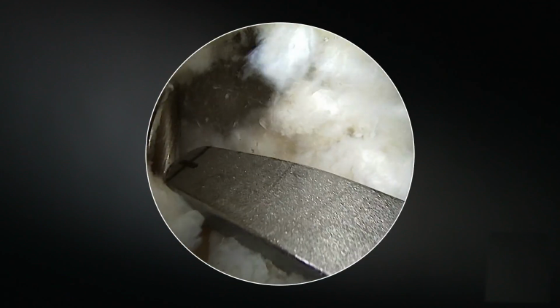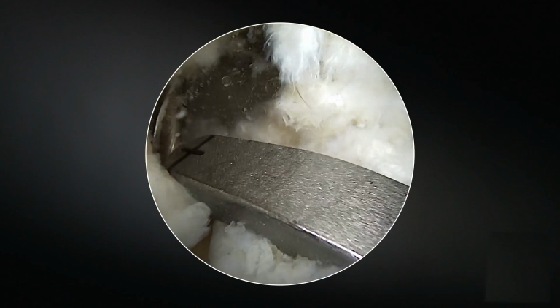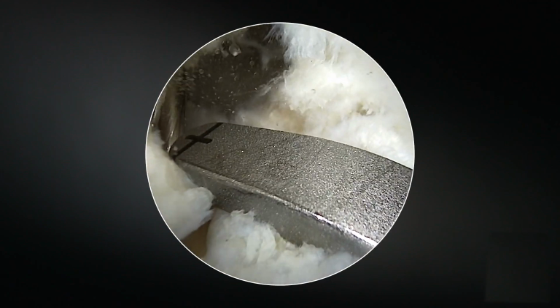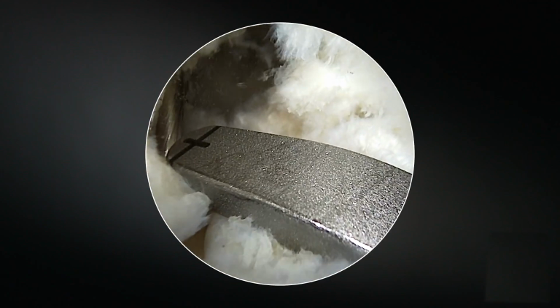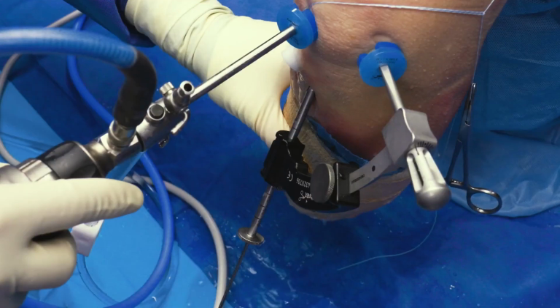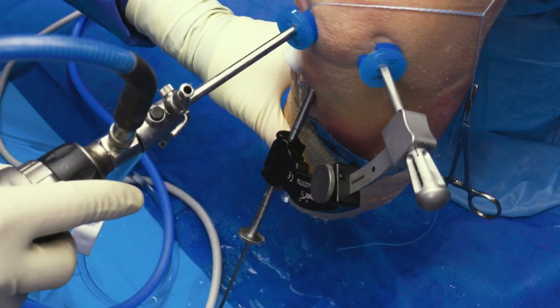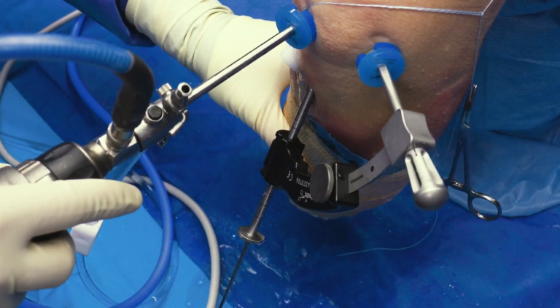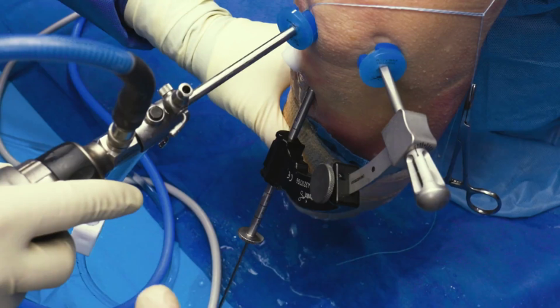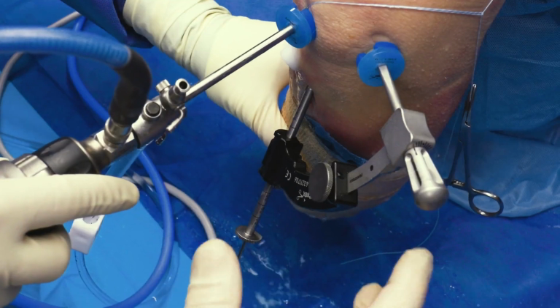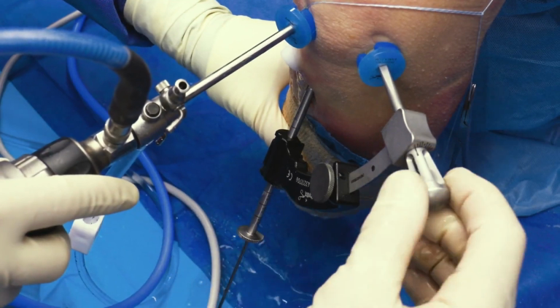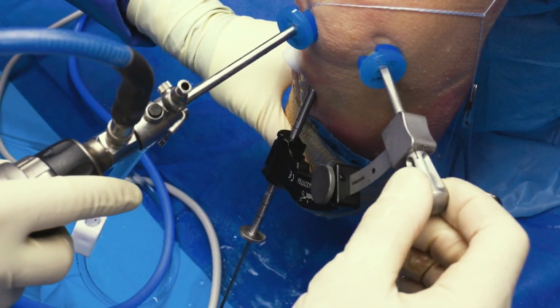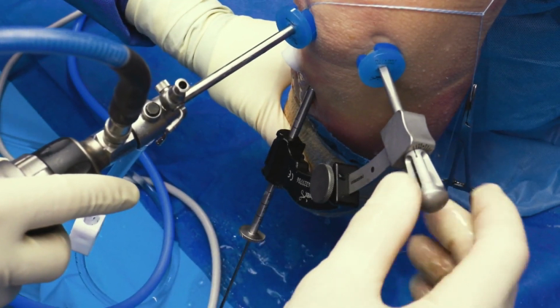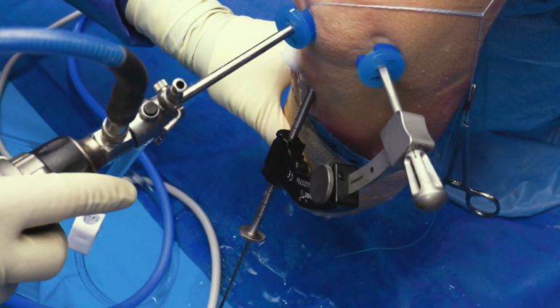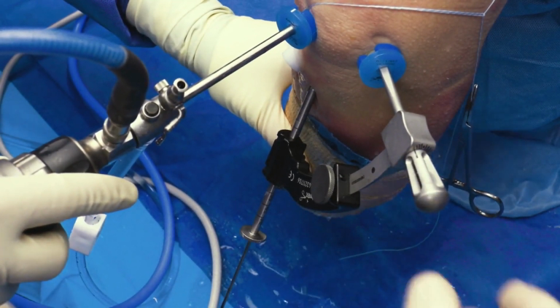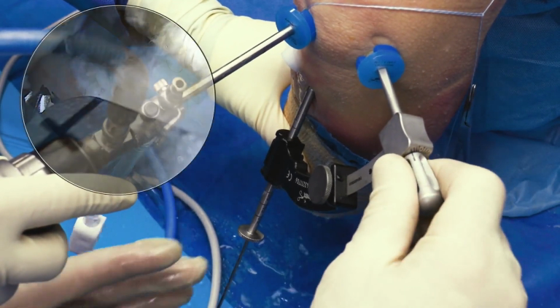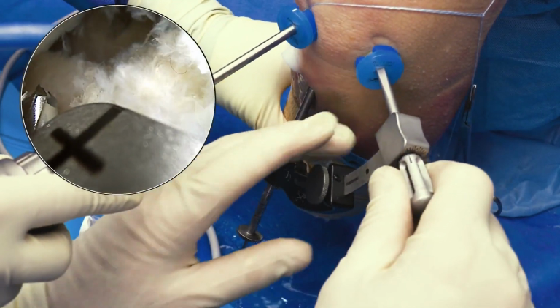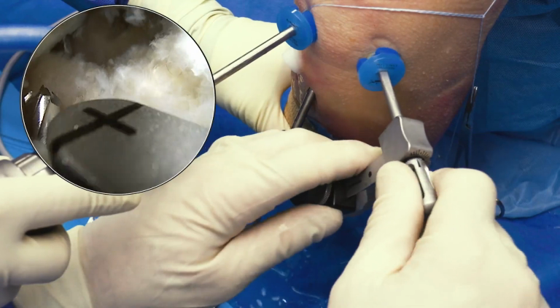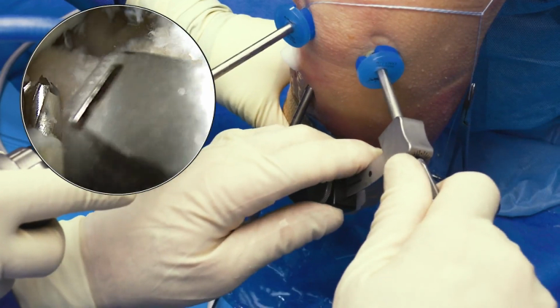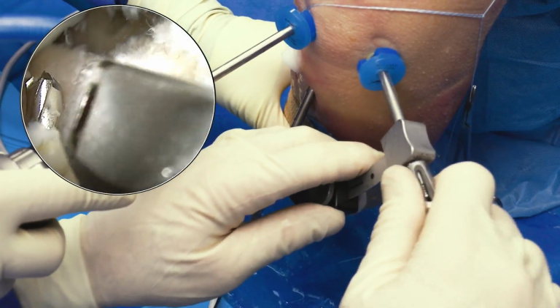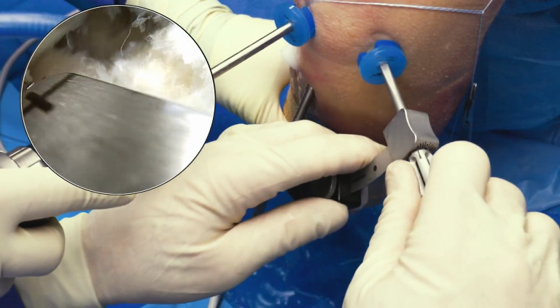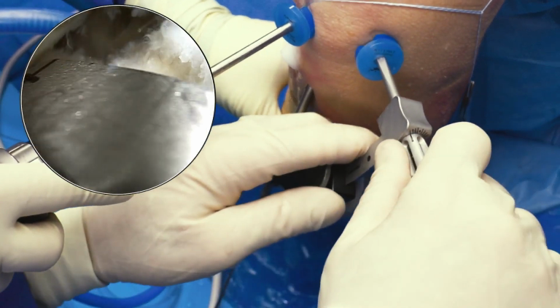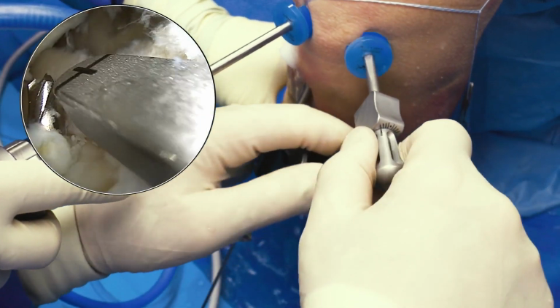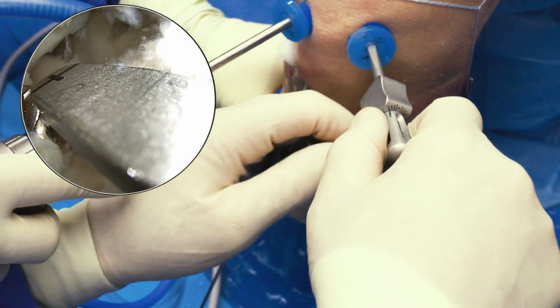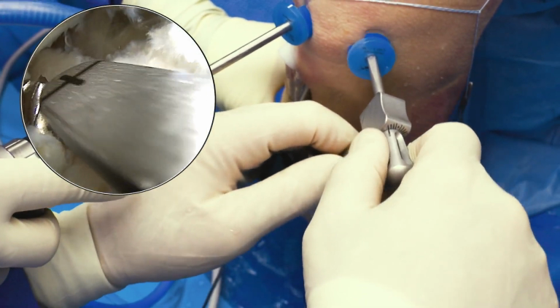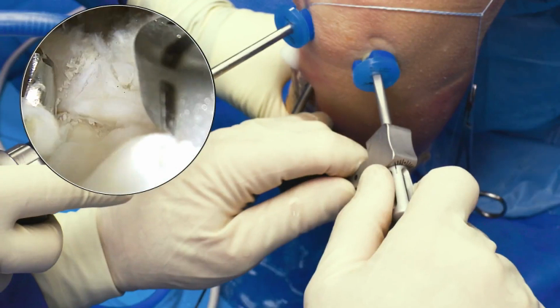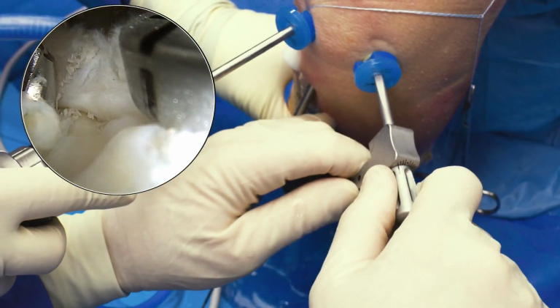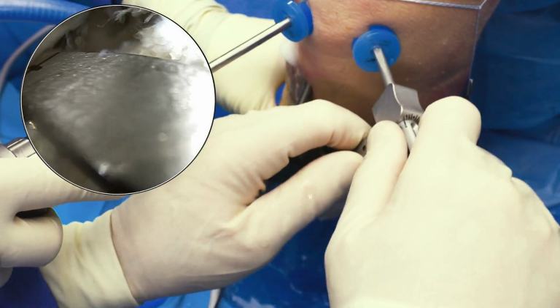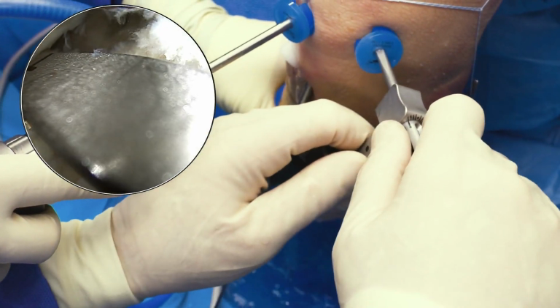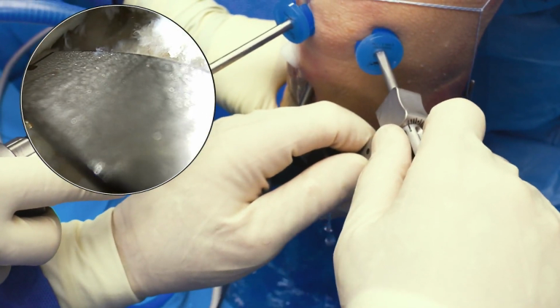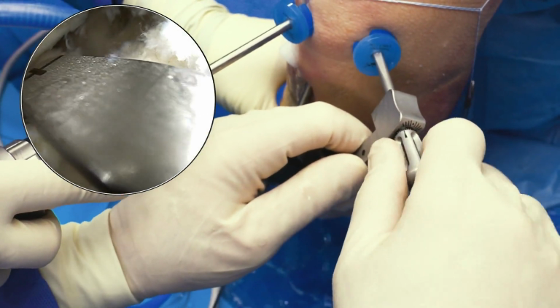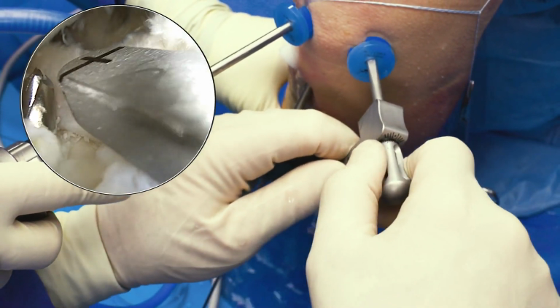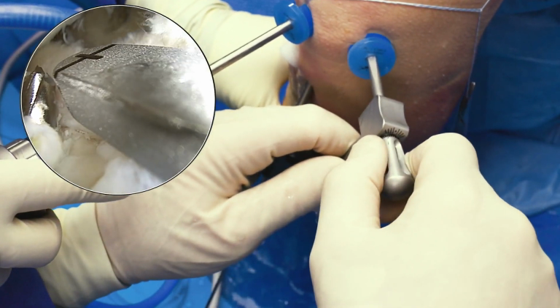If you look down below, you can see the beauty of this — it allowed me to spin the head this way to make it very easy for me to get where I want to on the root in the back corner.